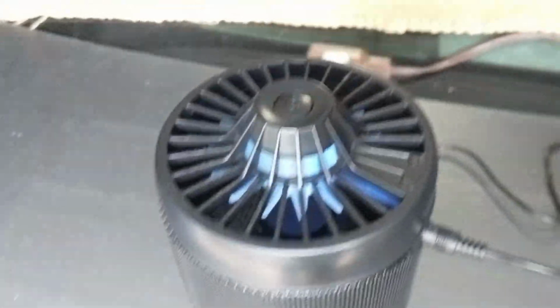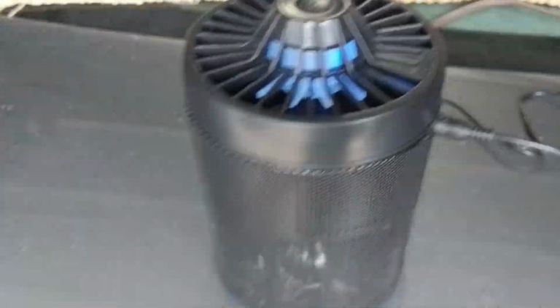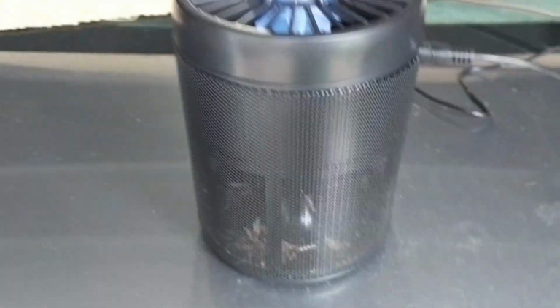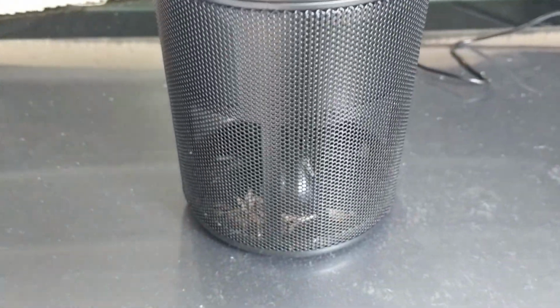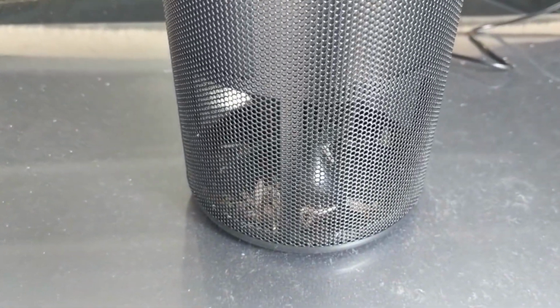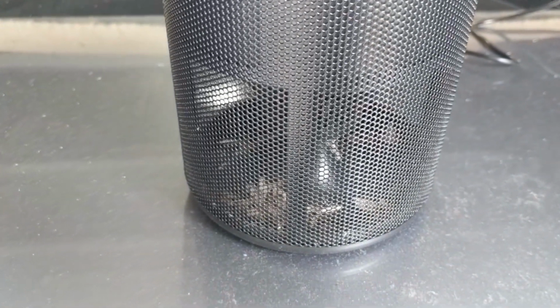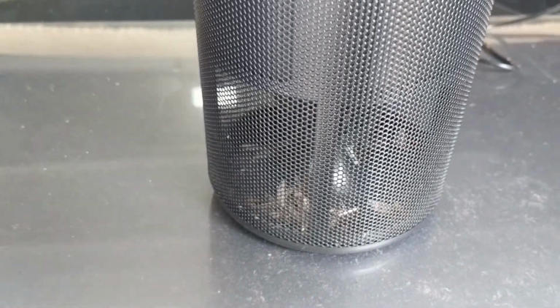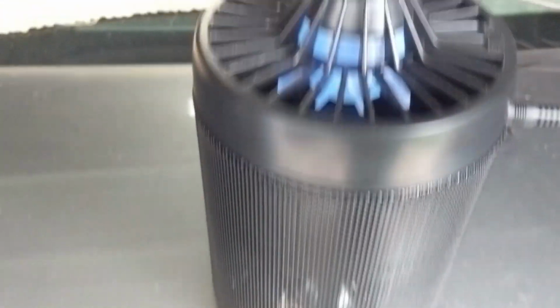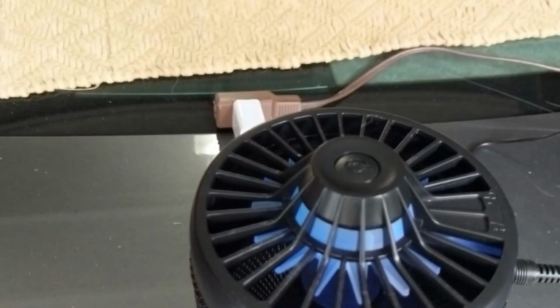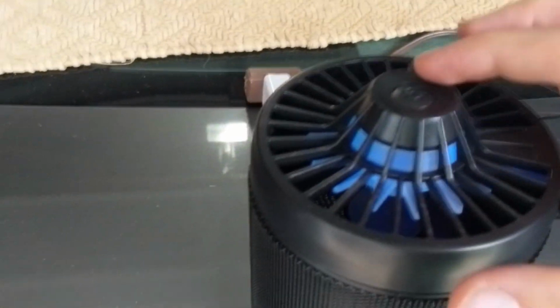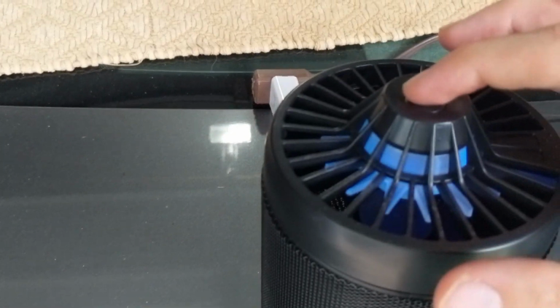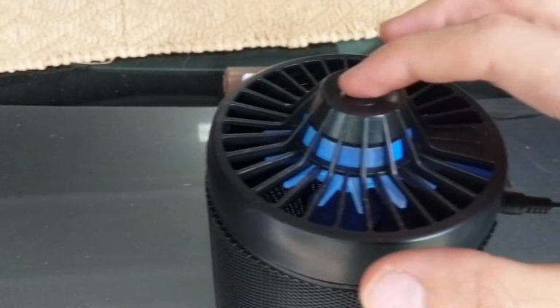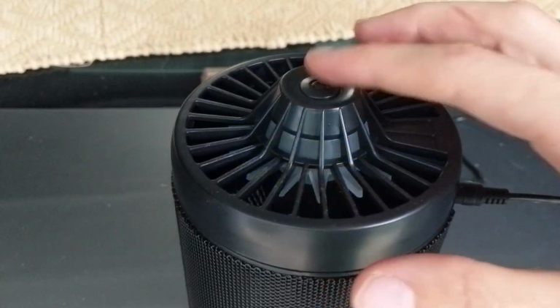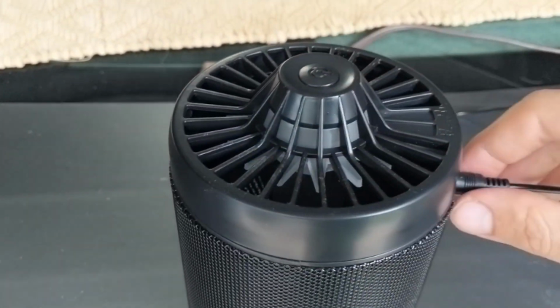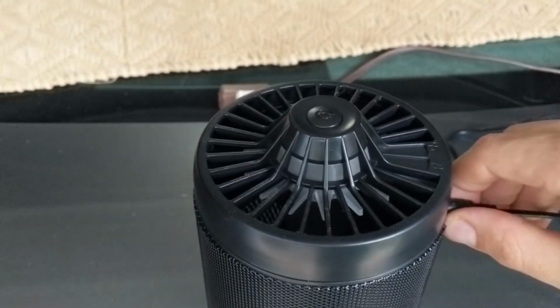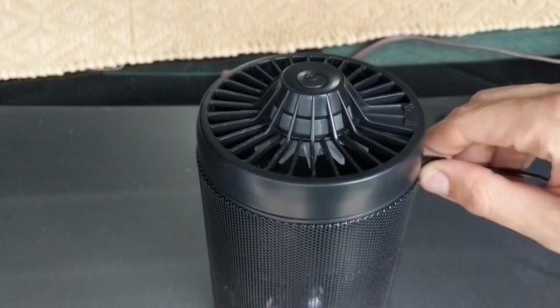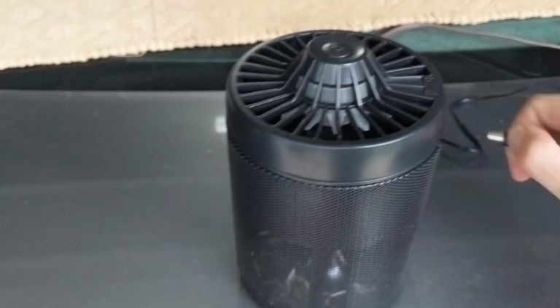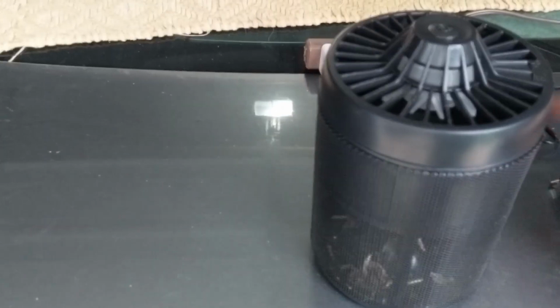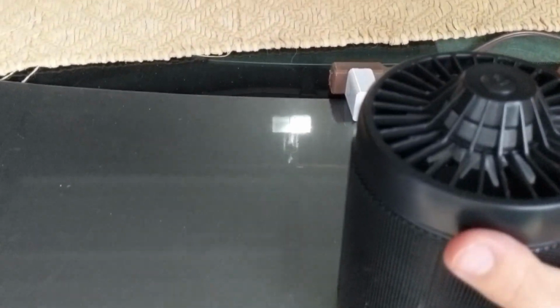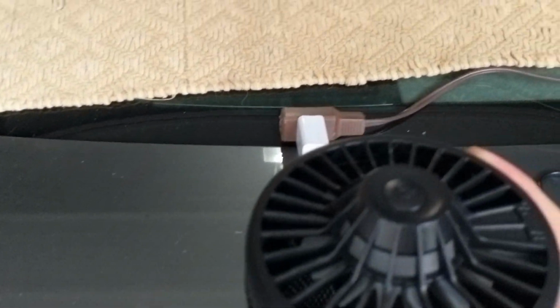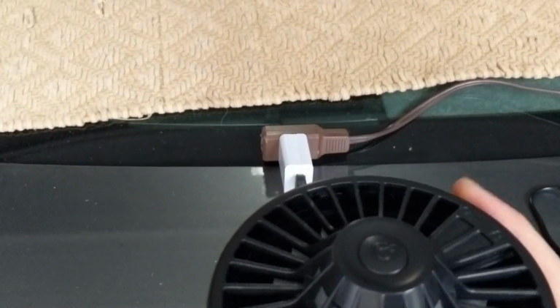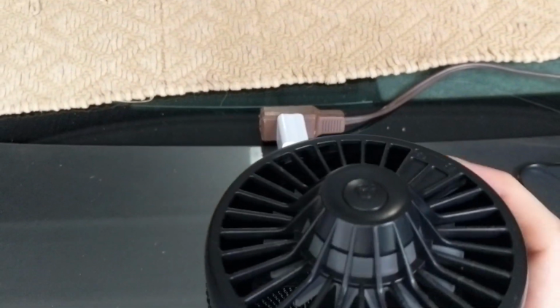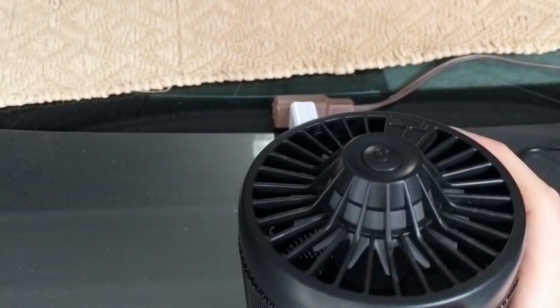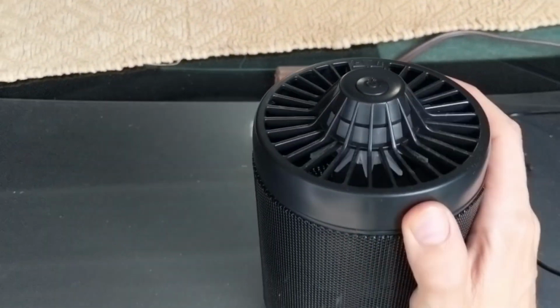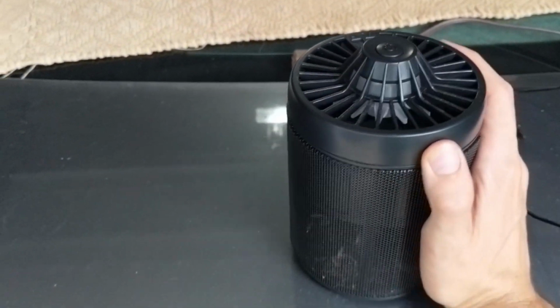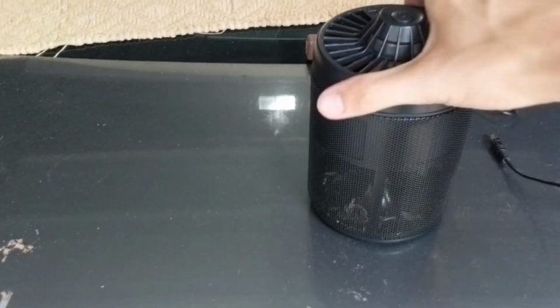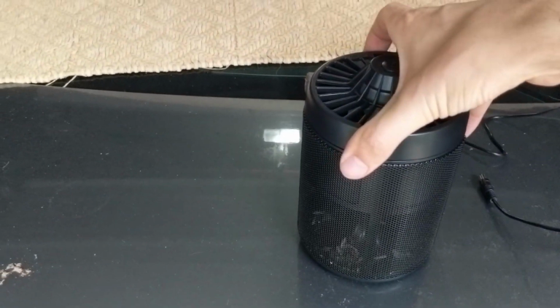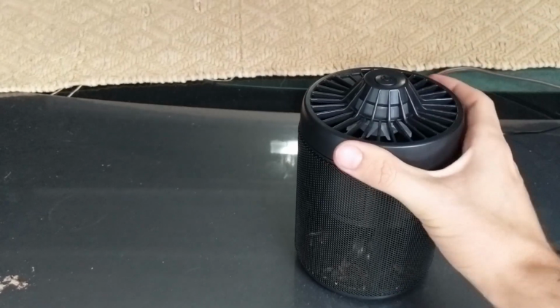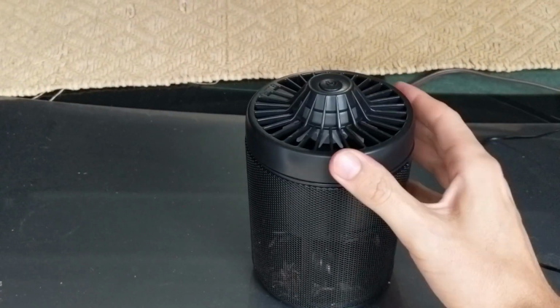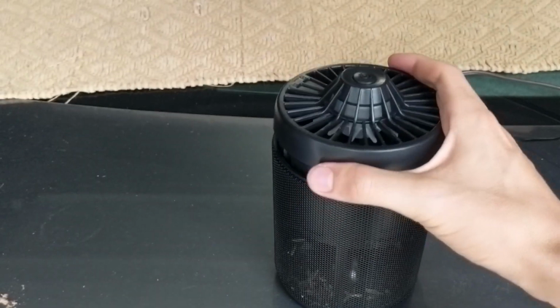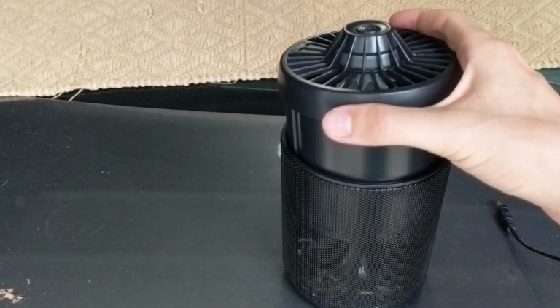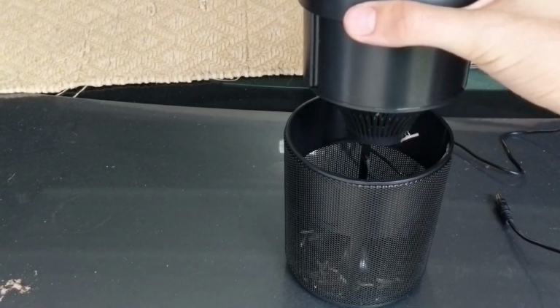But here it is in action. You can look at all the stuff you can see in there already. We'll go ahead and look inside — turn that off, disconnect the power. You can undo it, and some of these moths are still alive in there because they're pretty big.